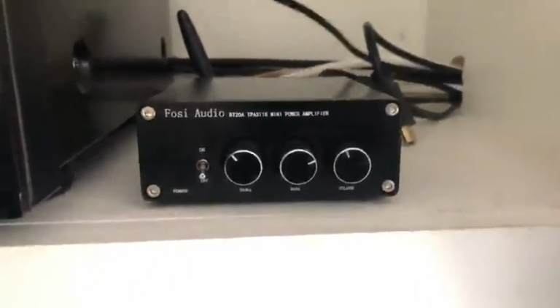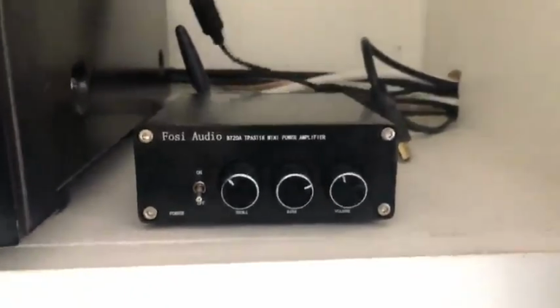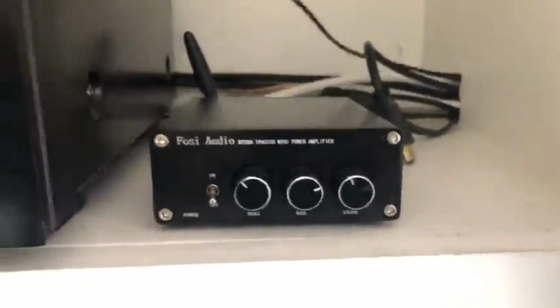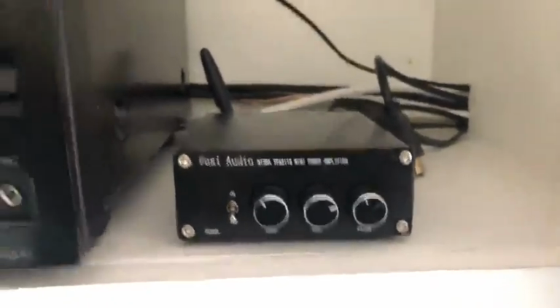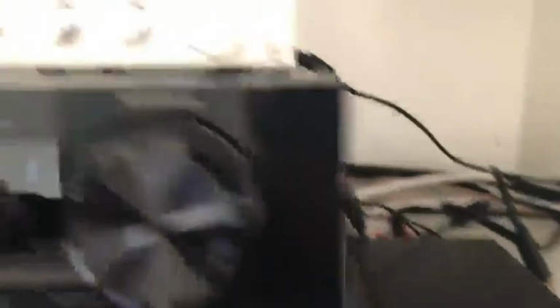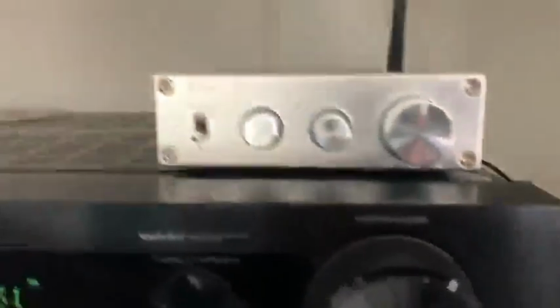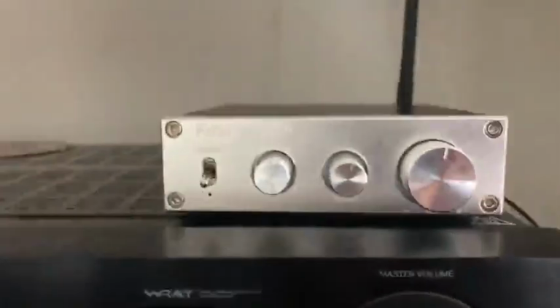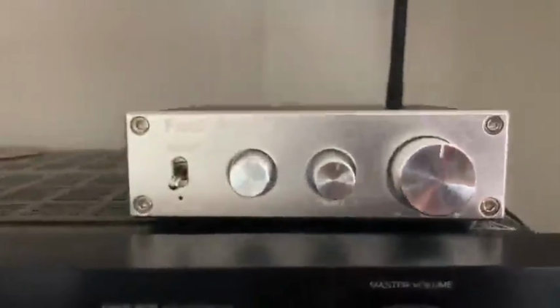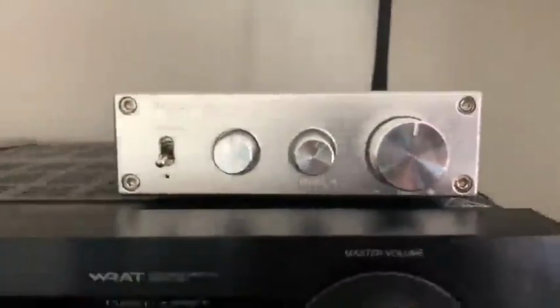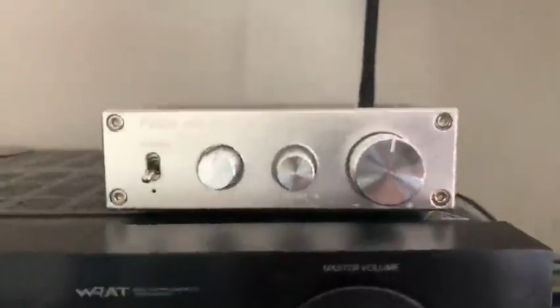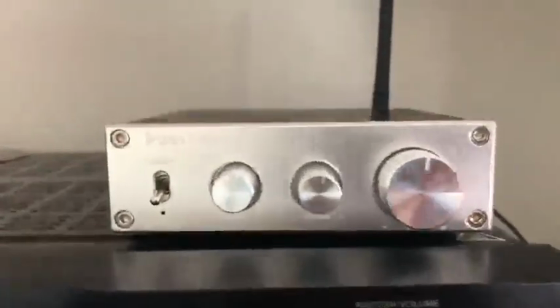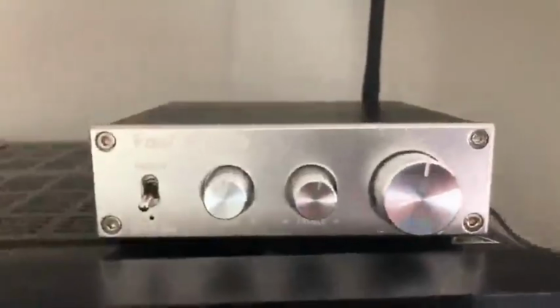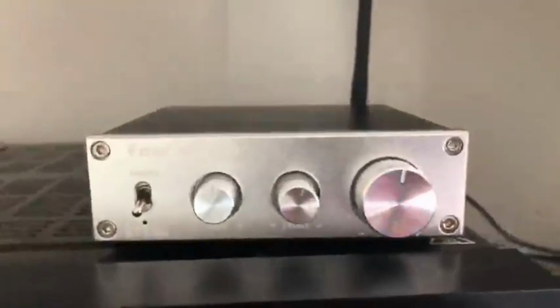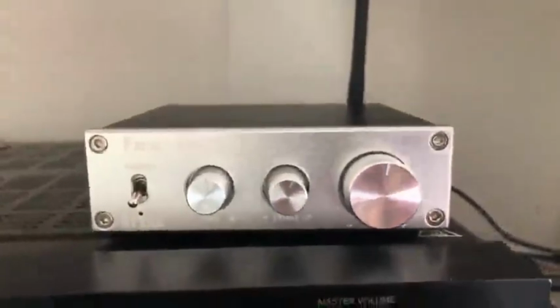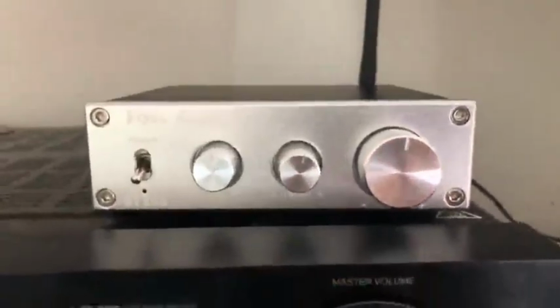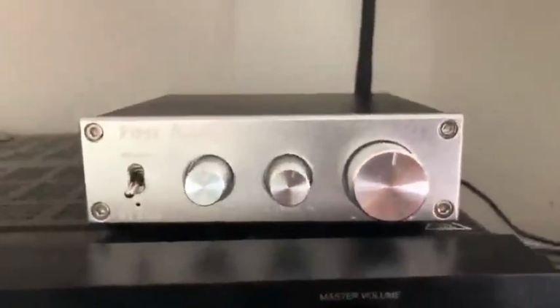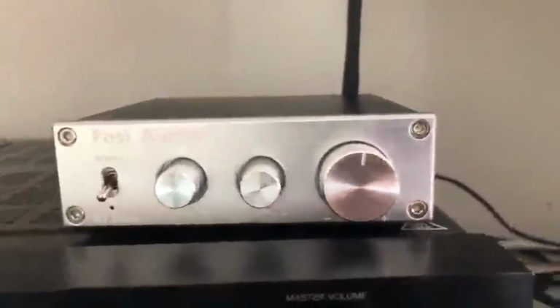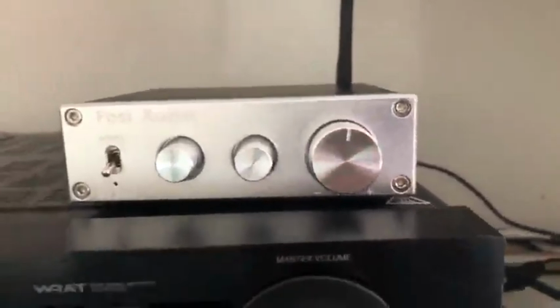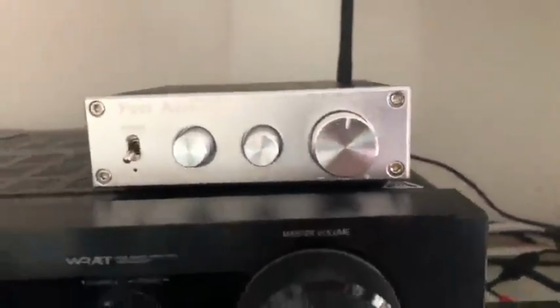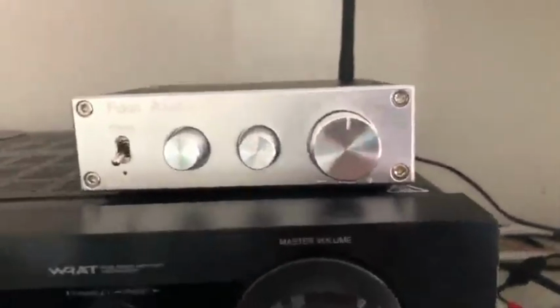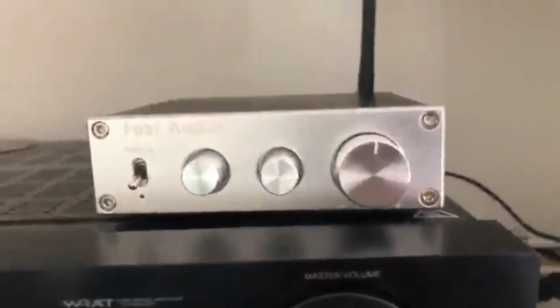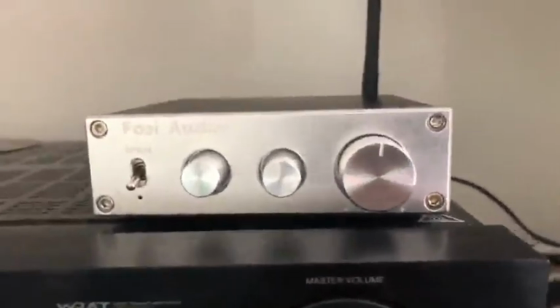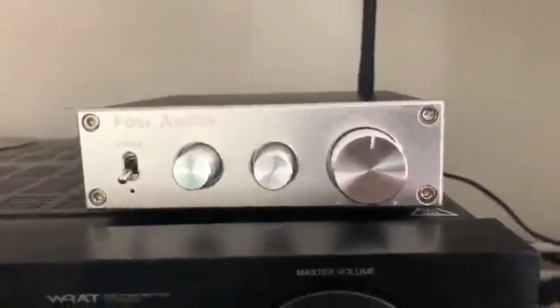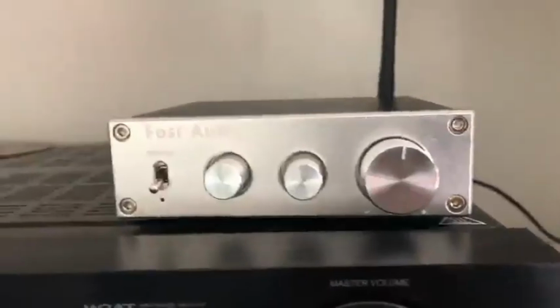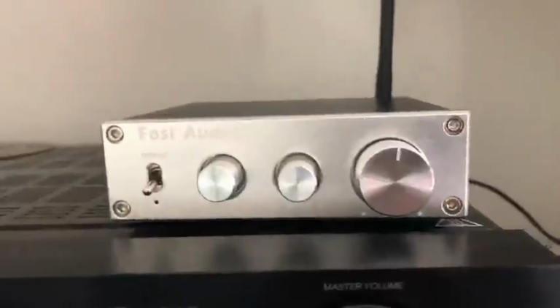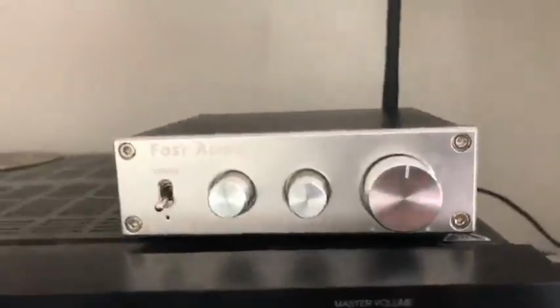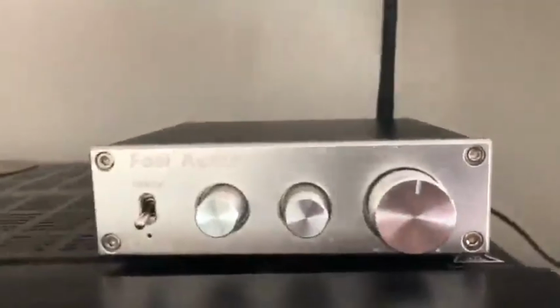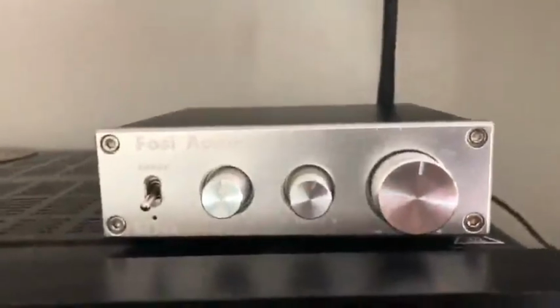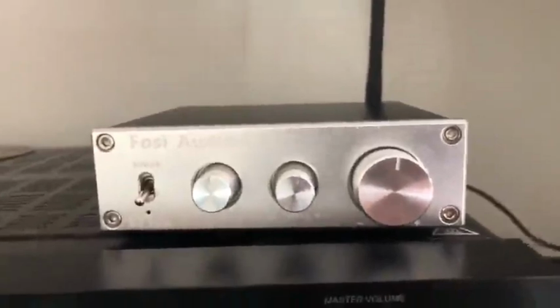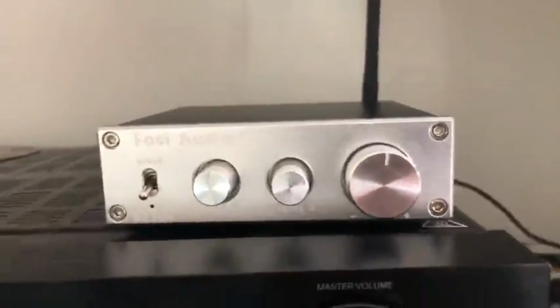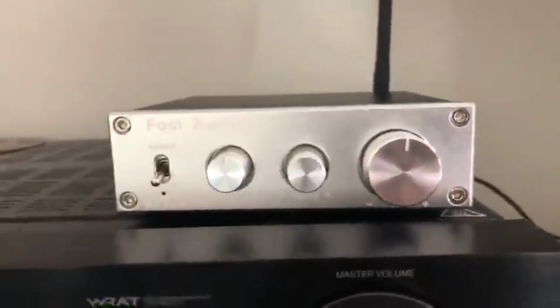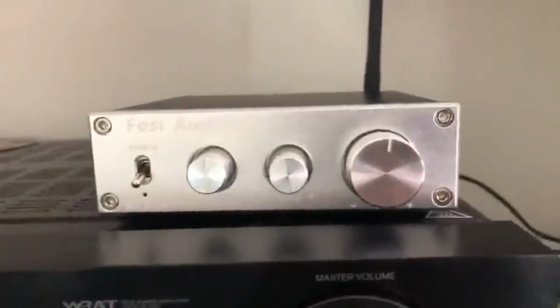I wanted to compare this to the BT-30A unit which I have right here. The main differences between these are the power output and the fact that the 30A supports input of a subwoofer.